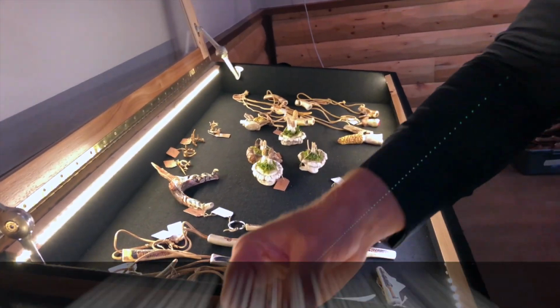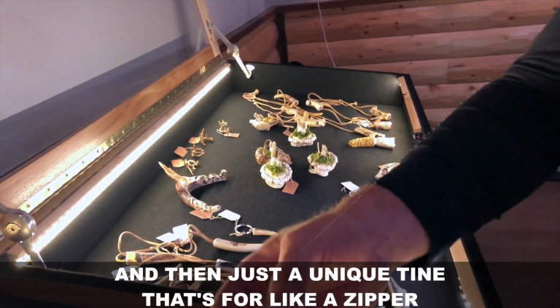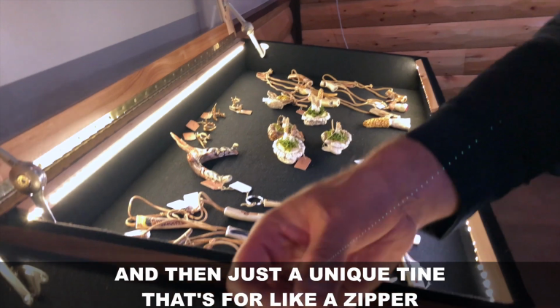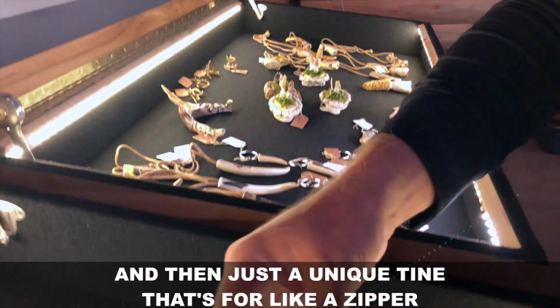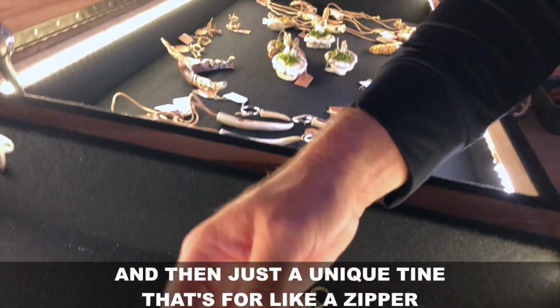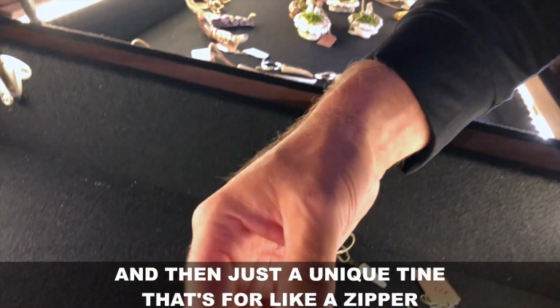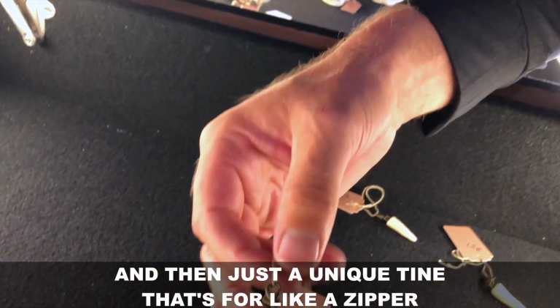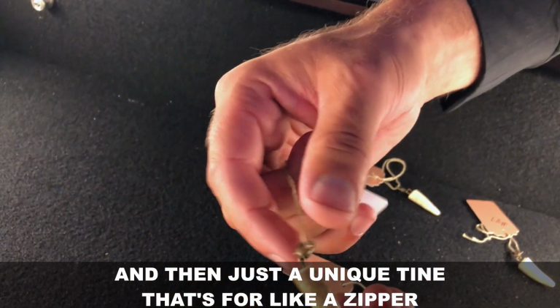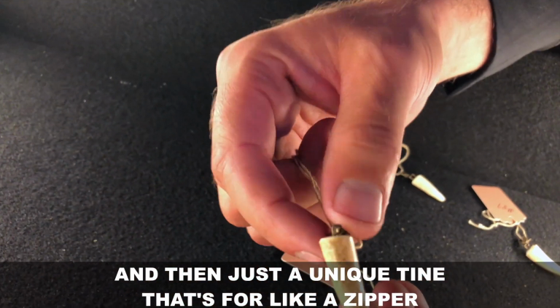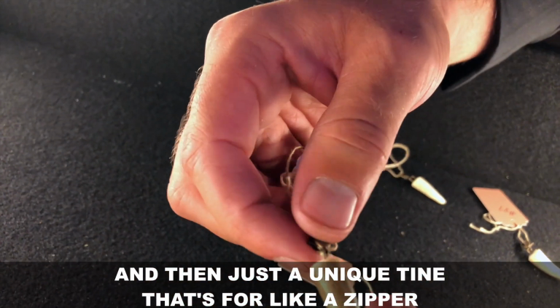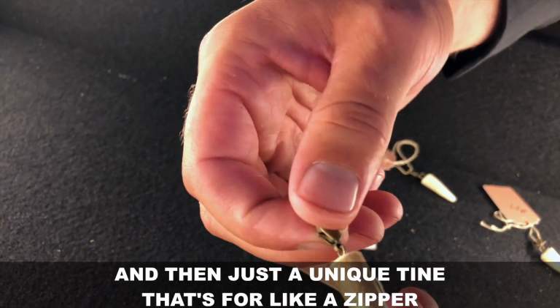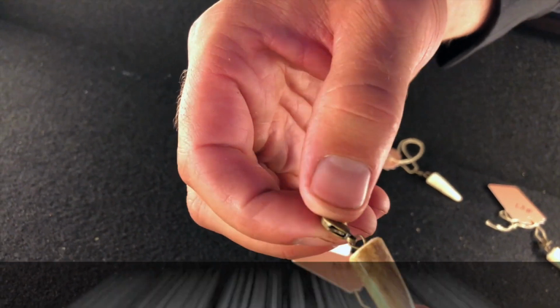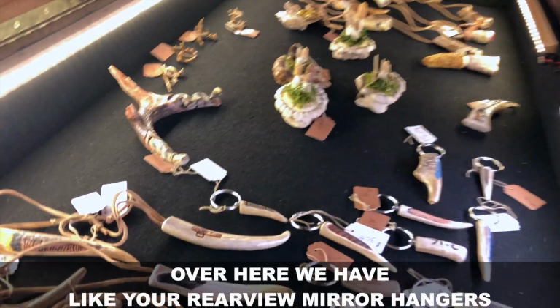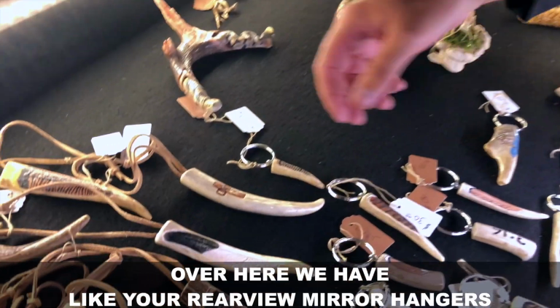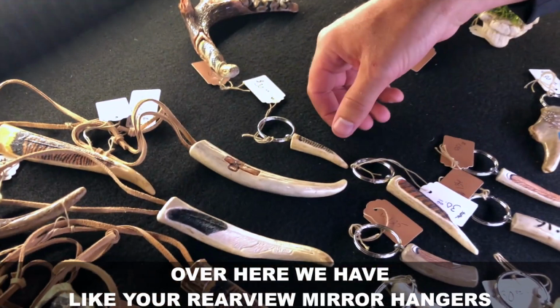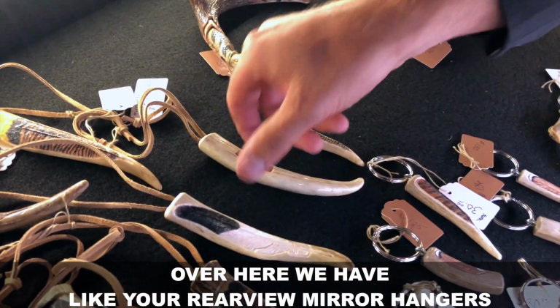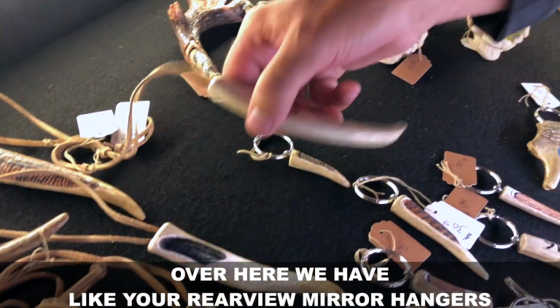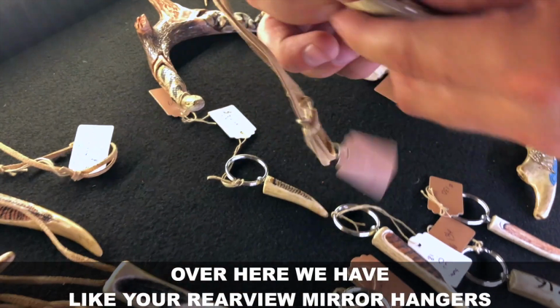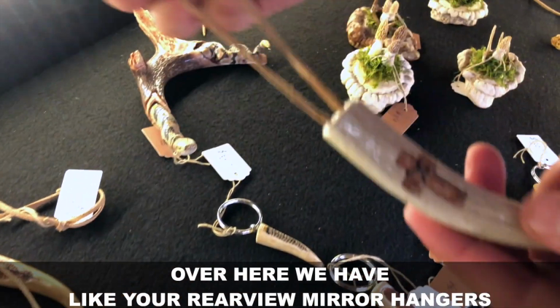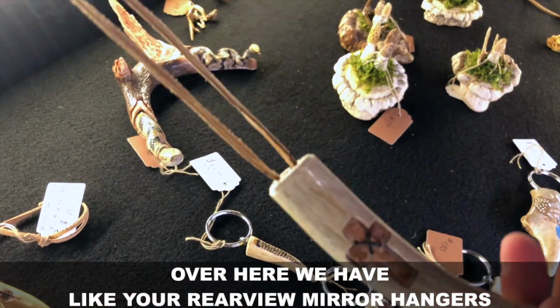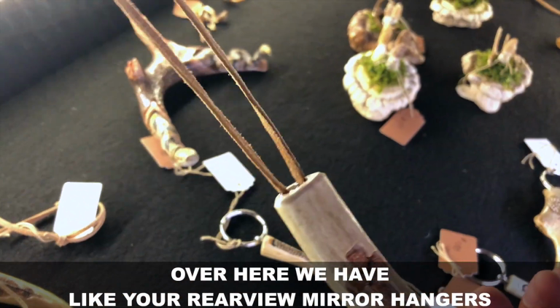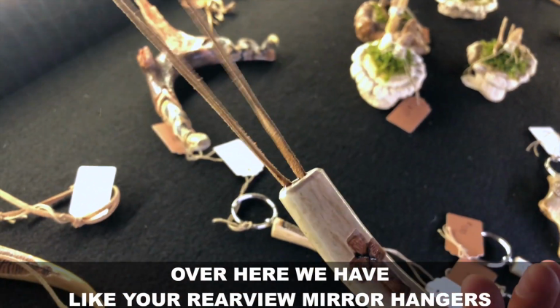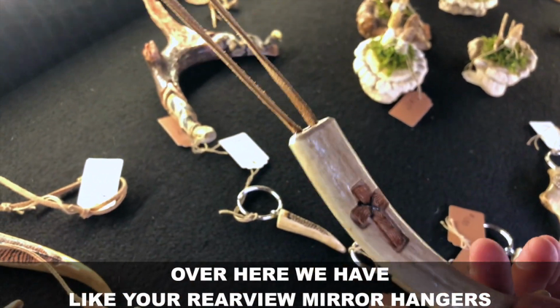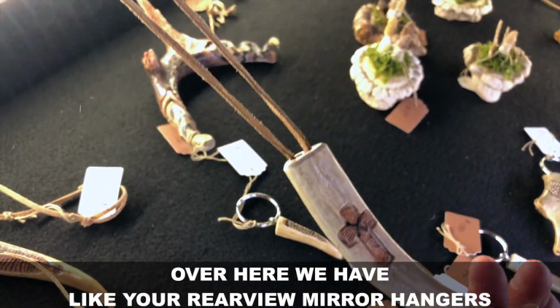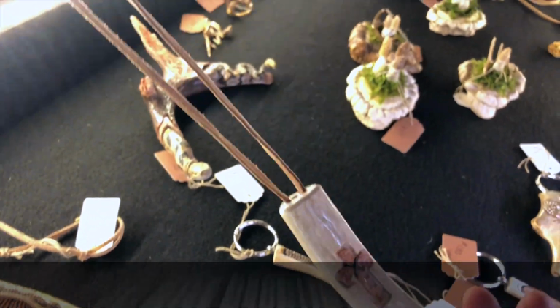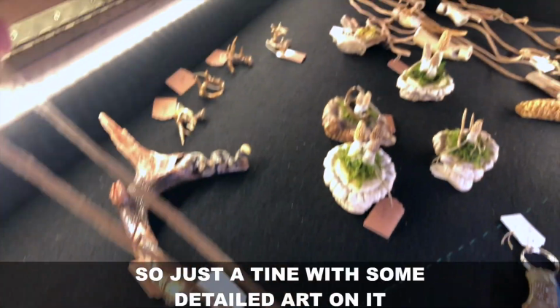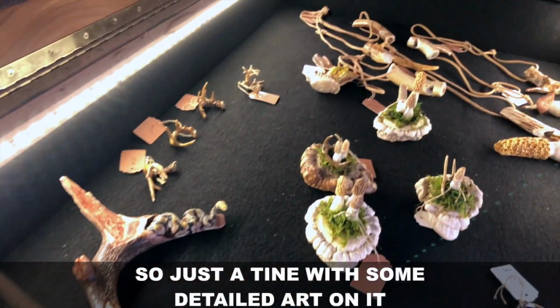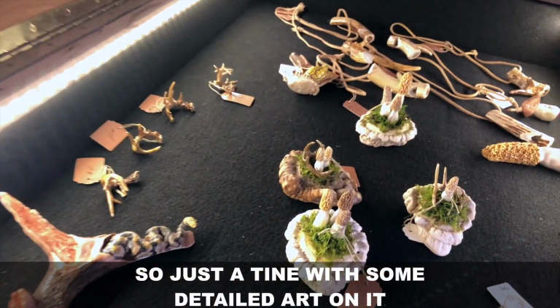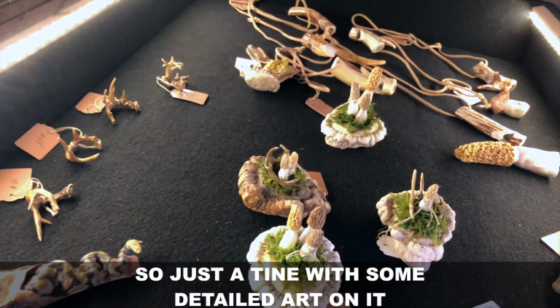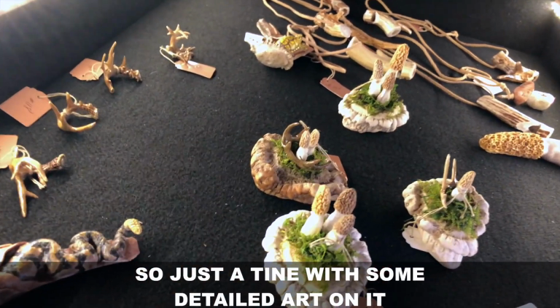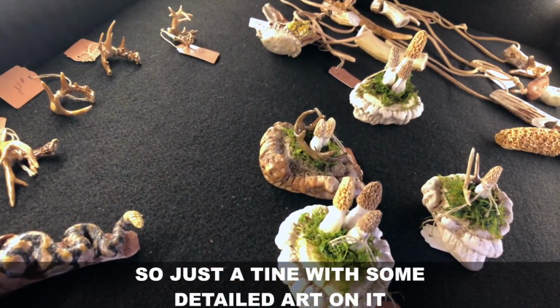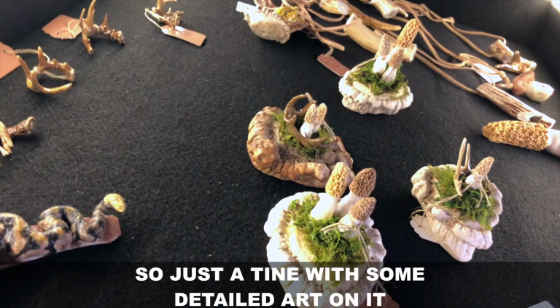And then just a unique tine that's for like a zipper pull. Over here we have your rear view mirror hangers — just a tine with some detailed art on it.